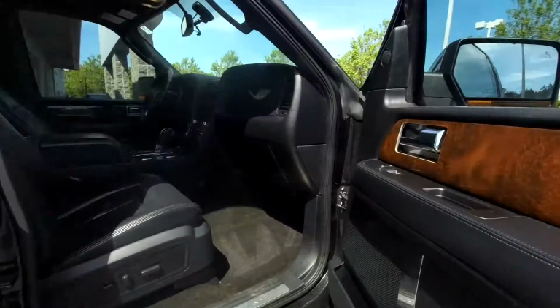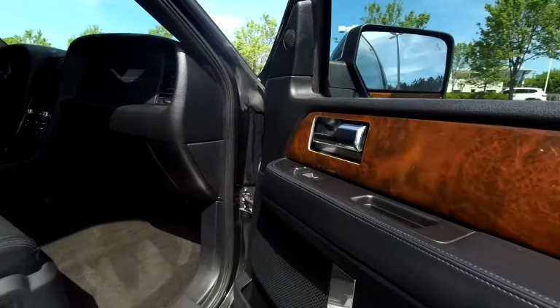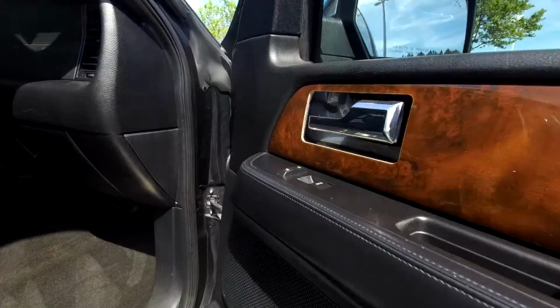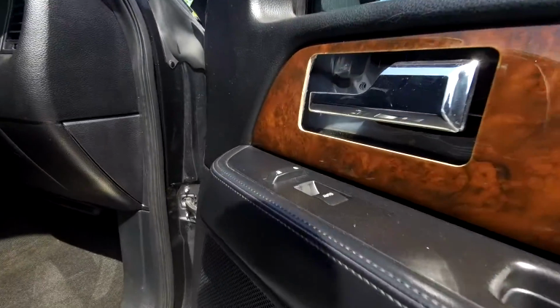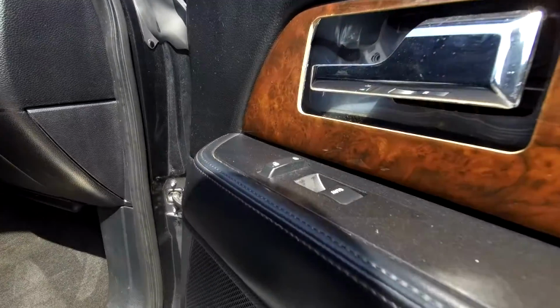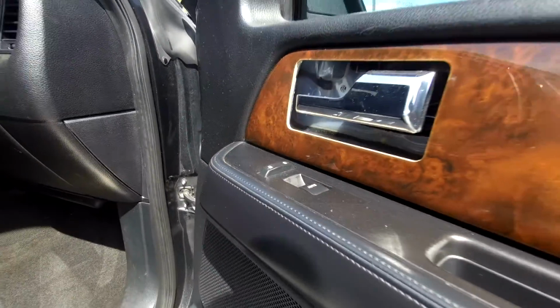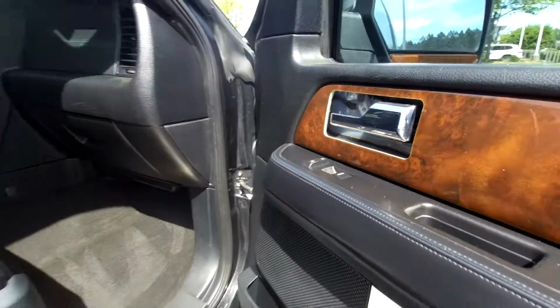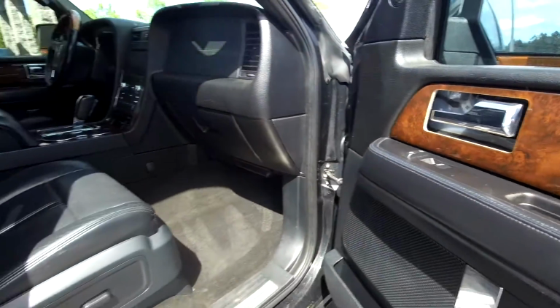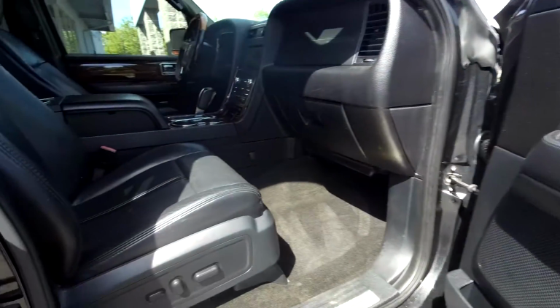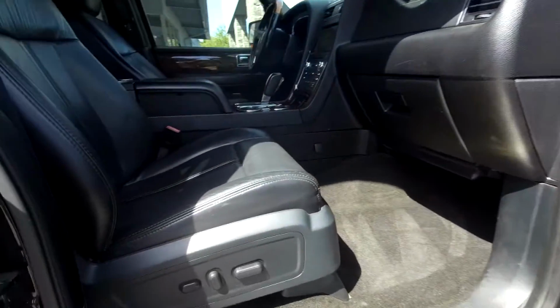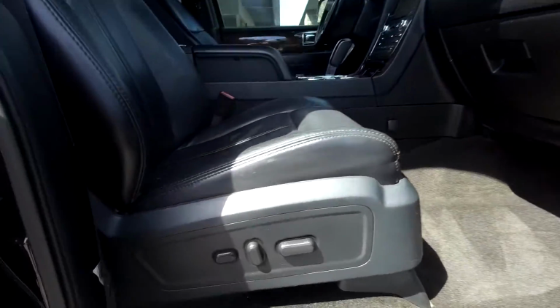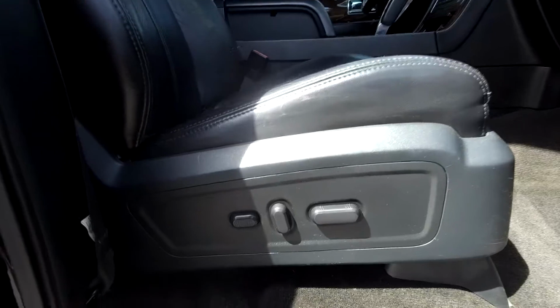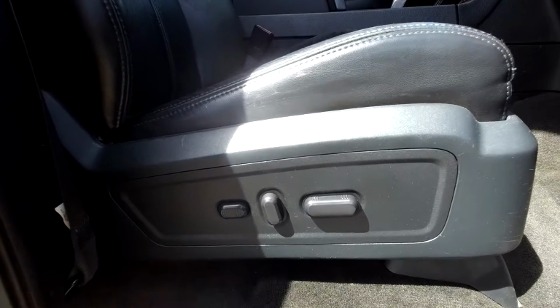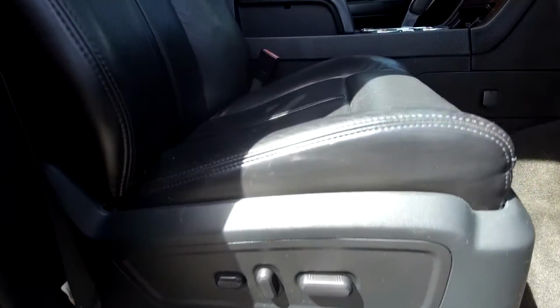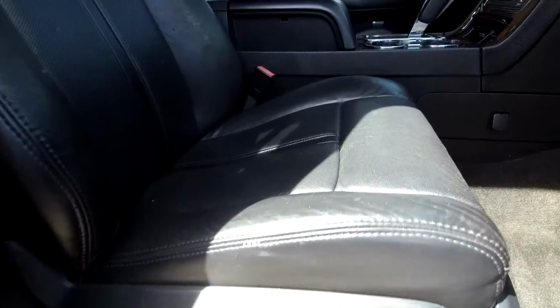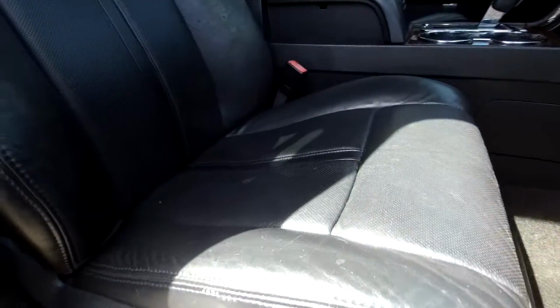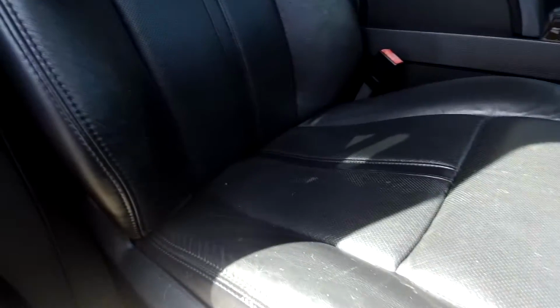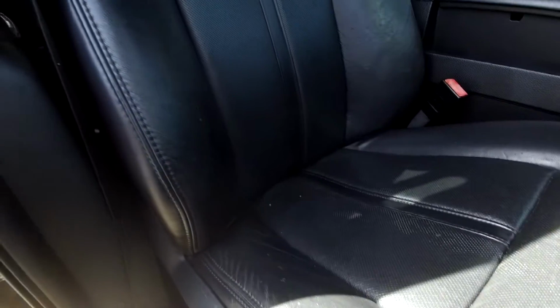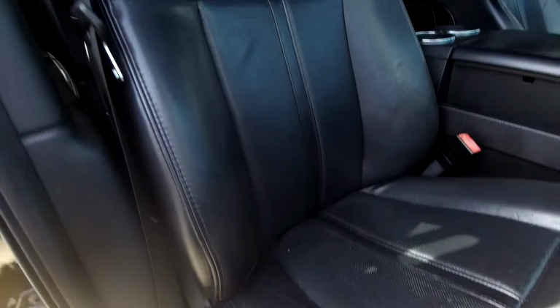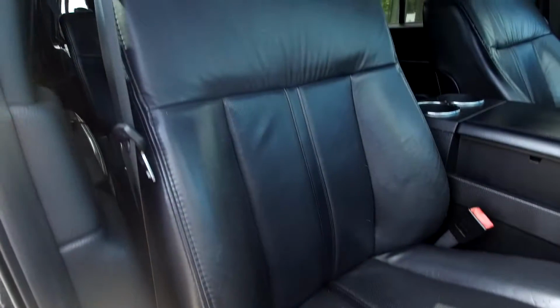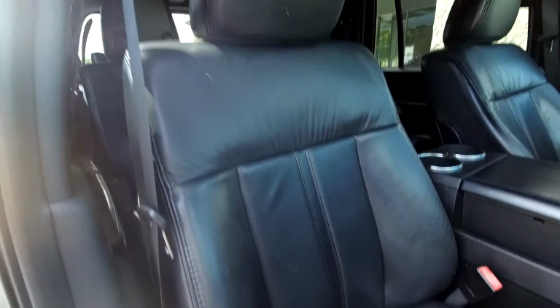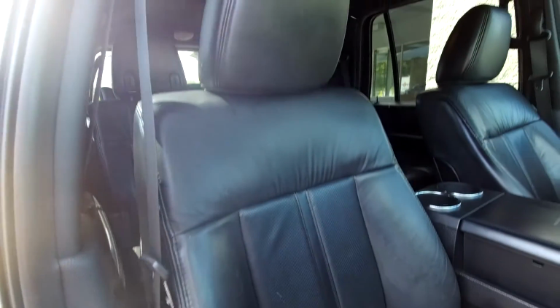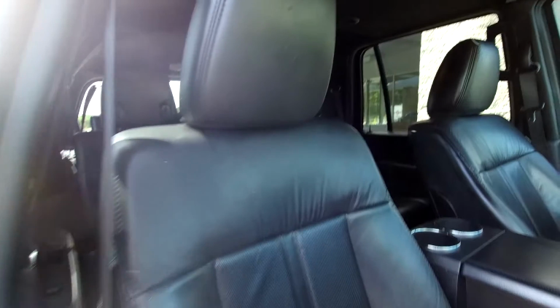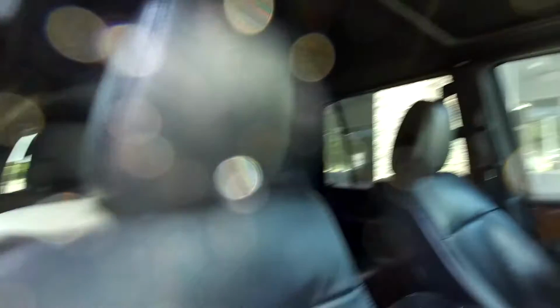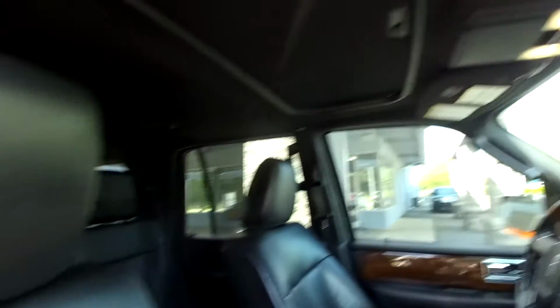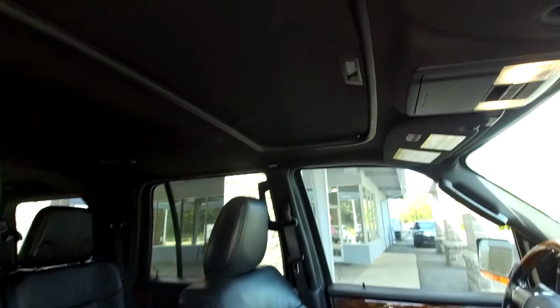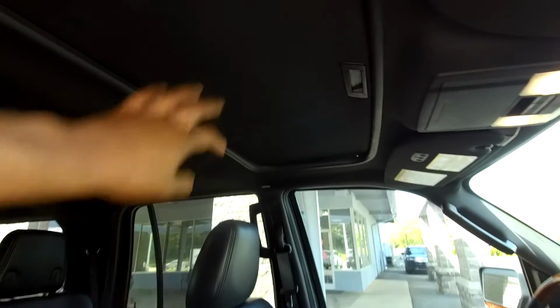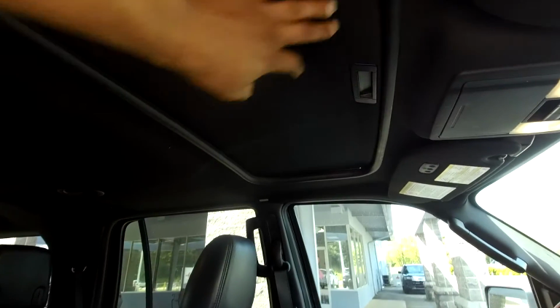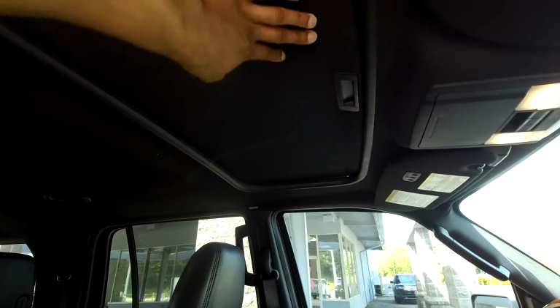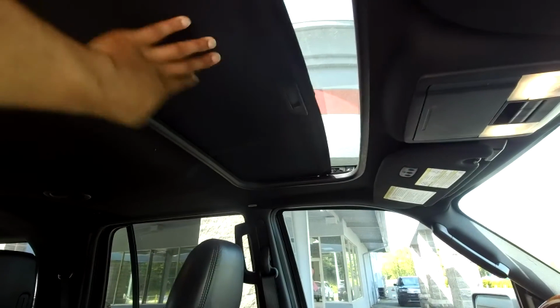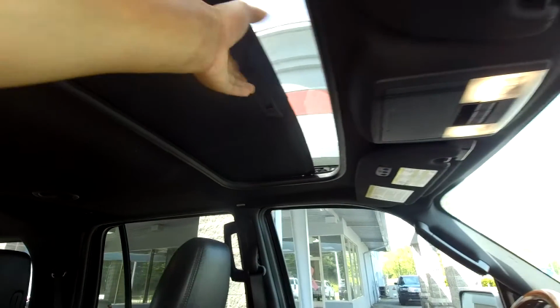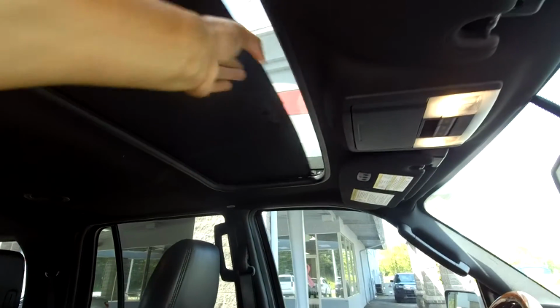Coming into the passenger side — fully powered locks and windows over here also. The seats are also going to be fully powered for the passenger seat. Nice clean passenger seat, not really going to see many damages there. You will also be able to look up and see that you're going to have a nice sunroof in here.